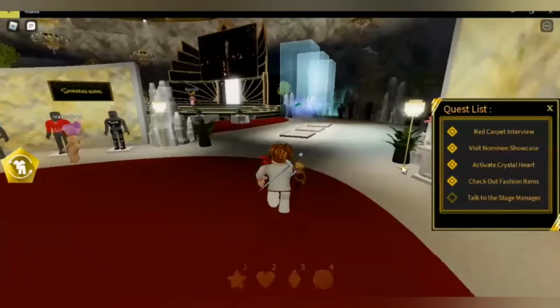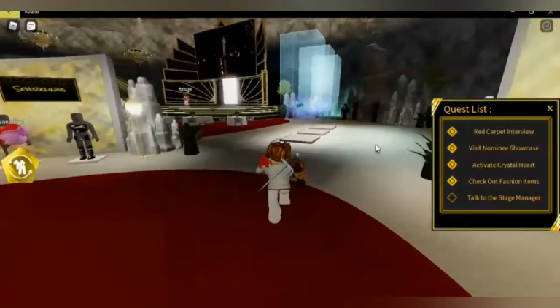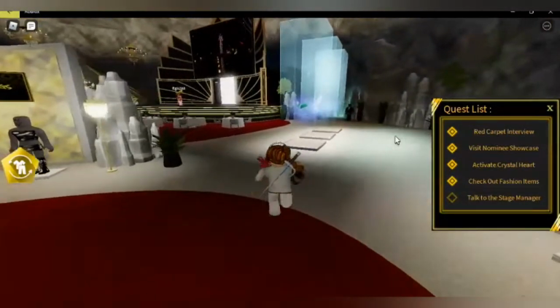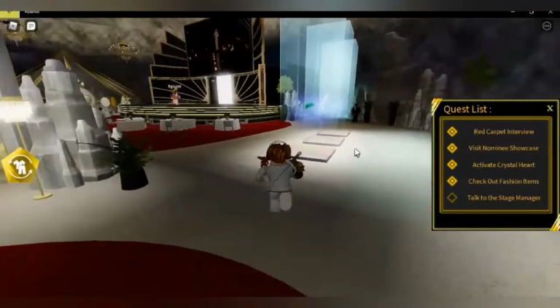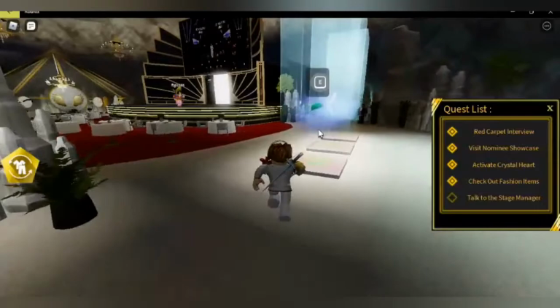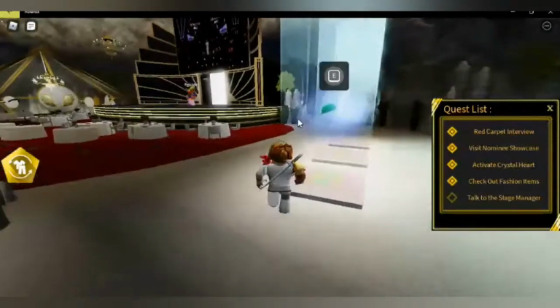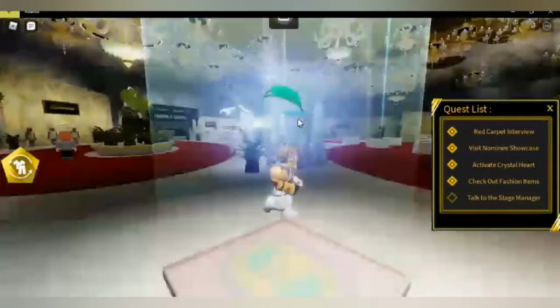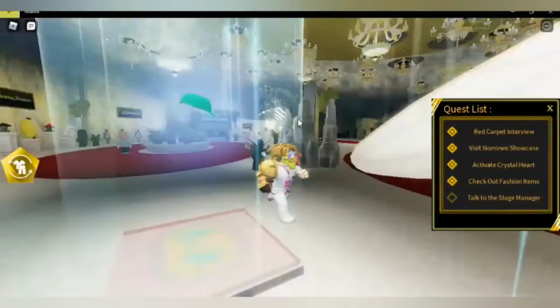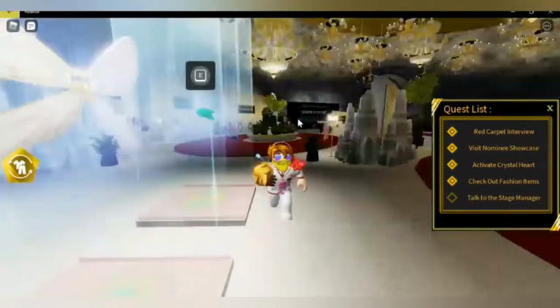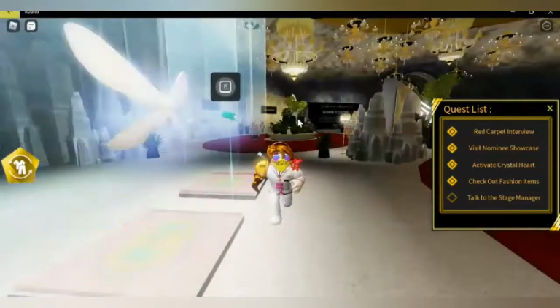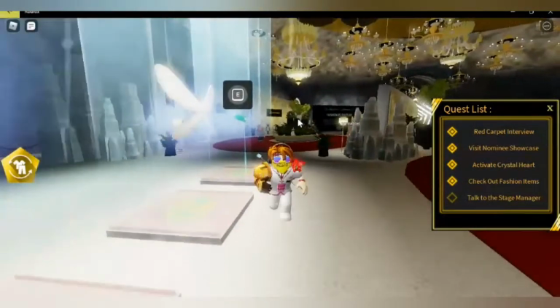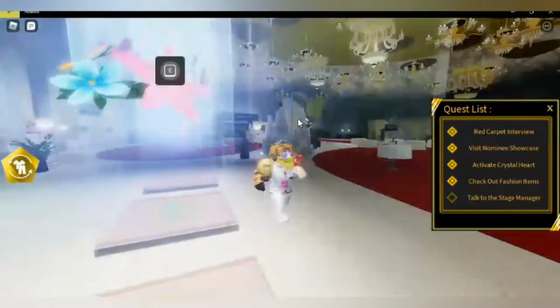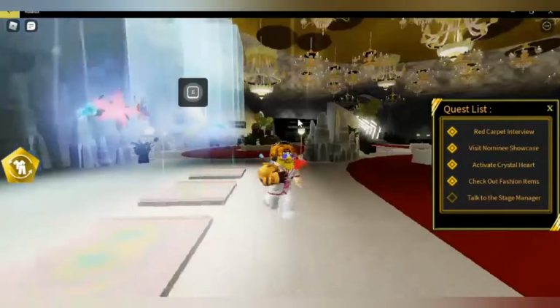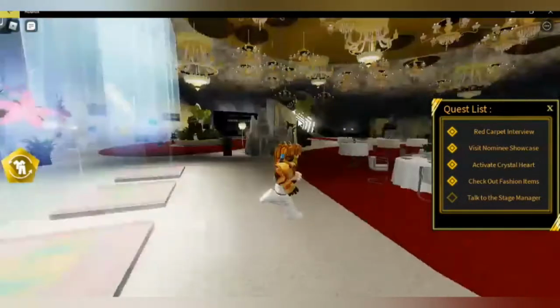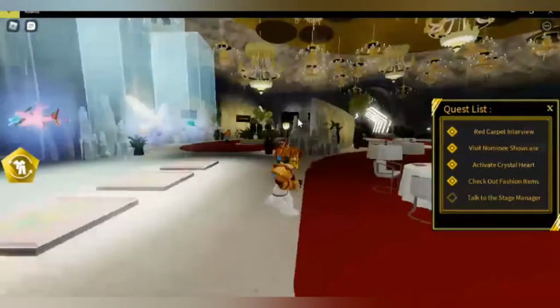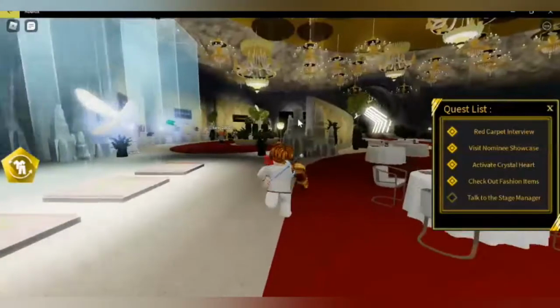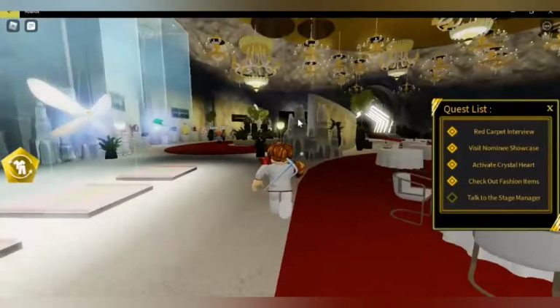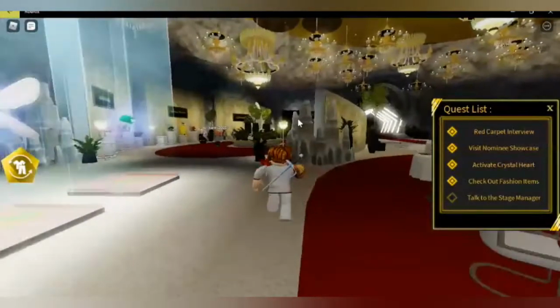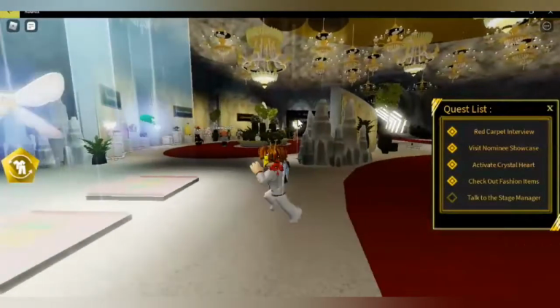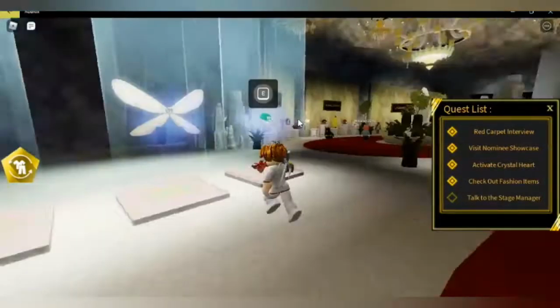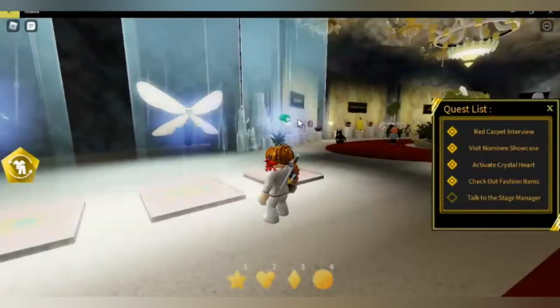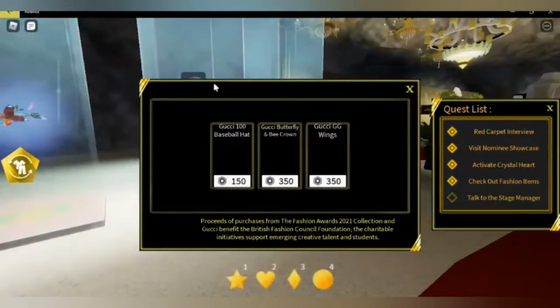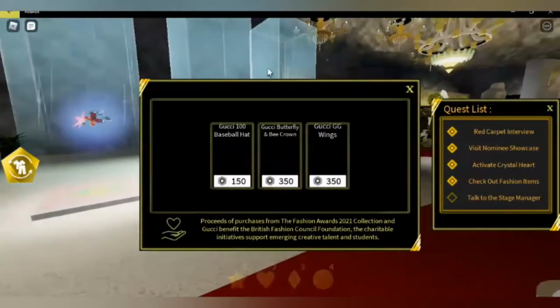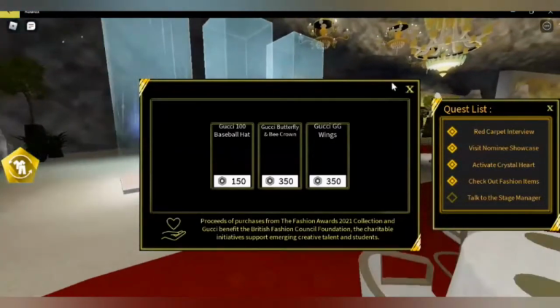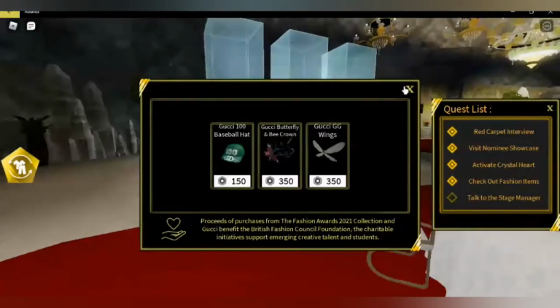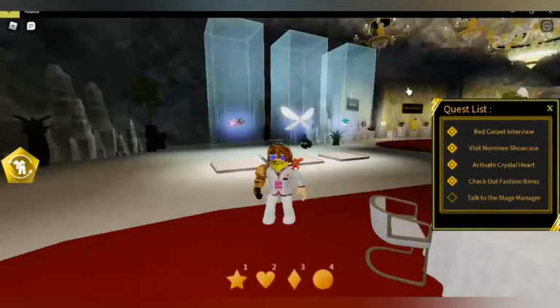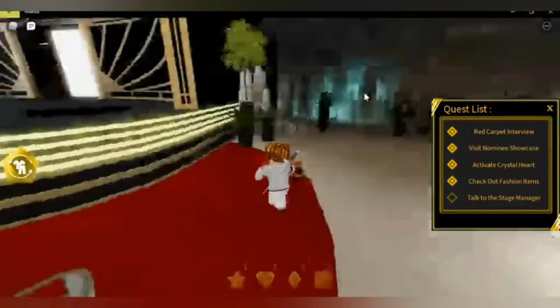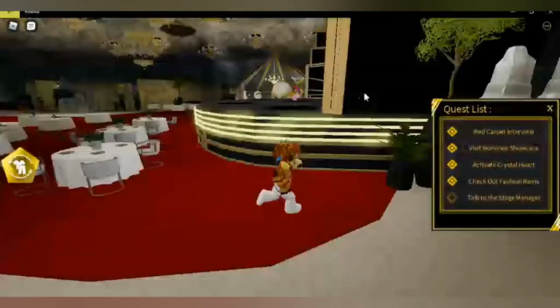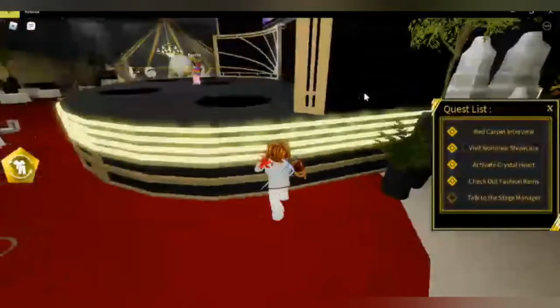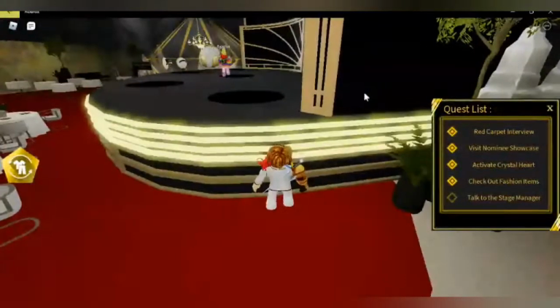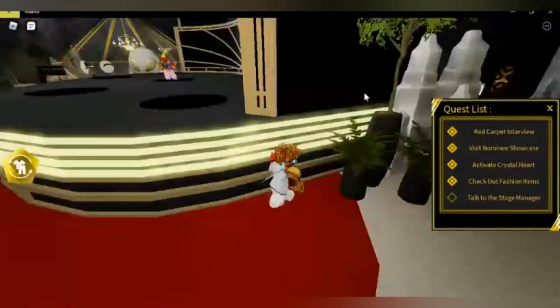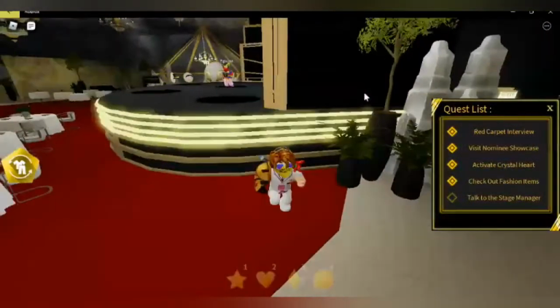Check out fashion items — that's also done. You just go to that girl and talk to her, go to that item, press E, look at it, and that's it. Next, talk to the stage manager.